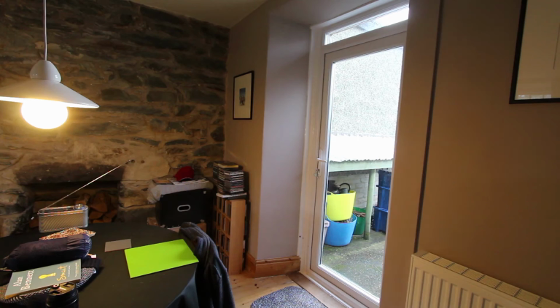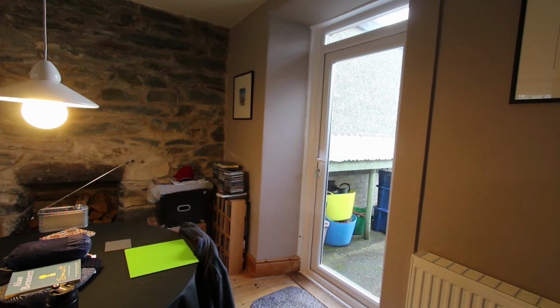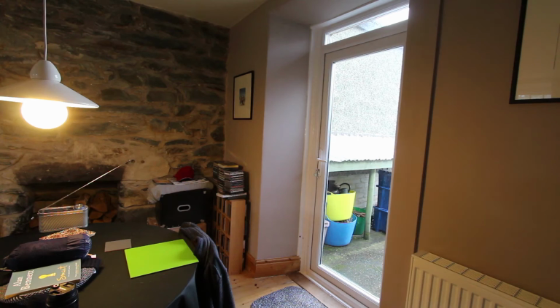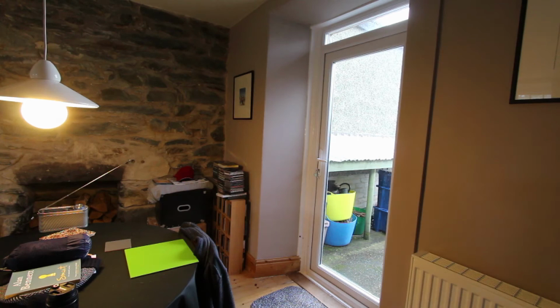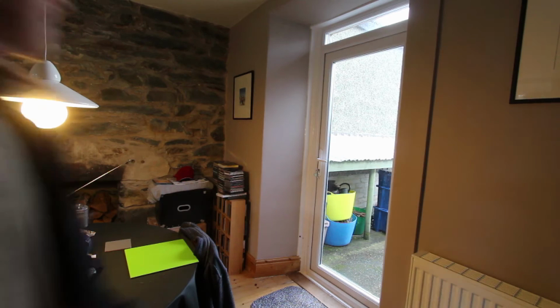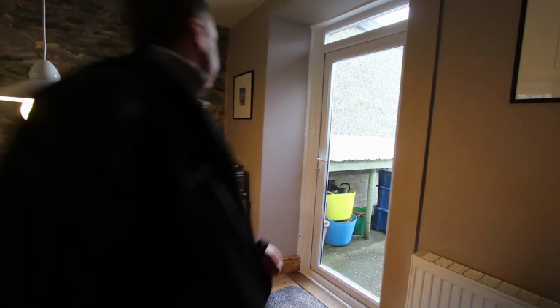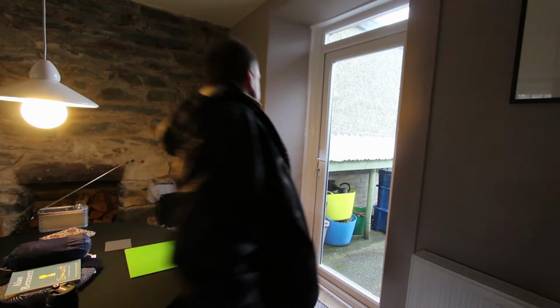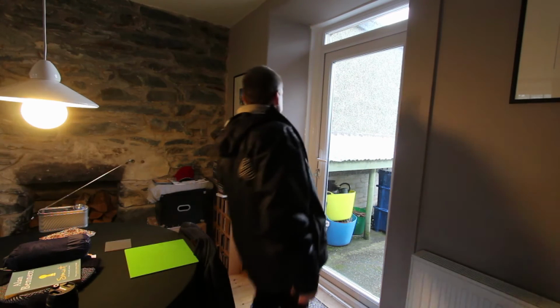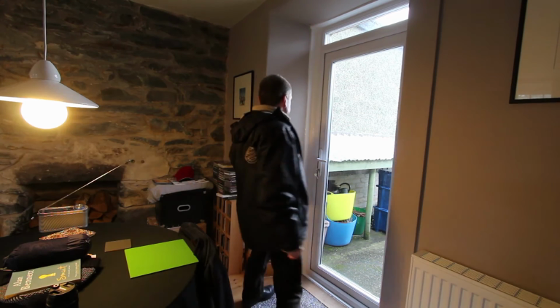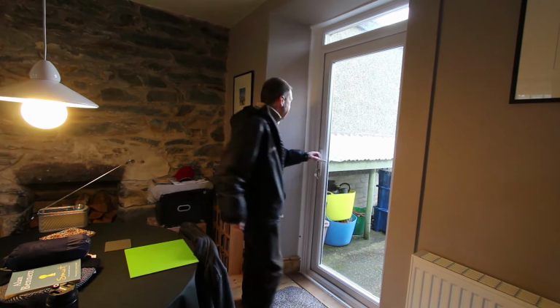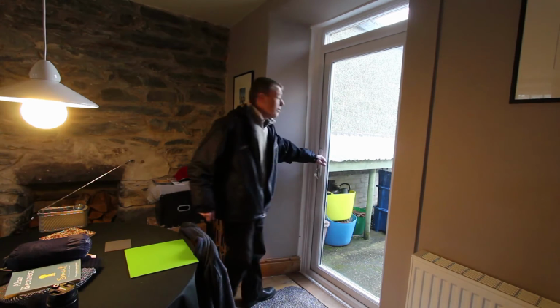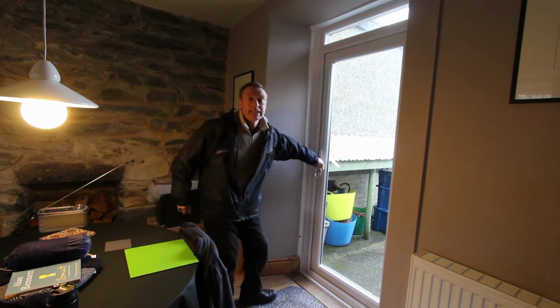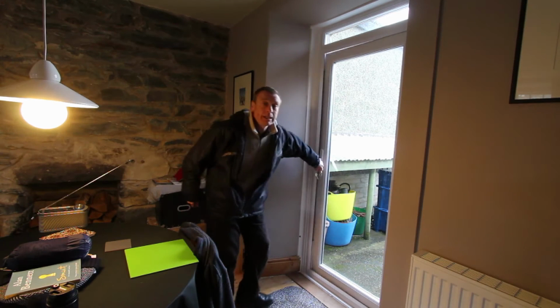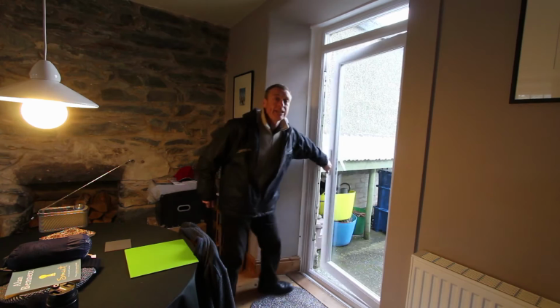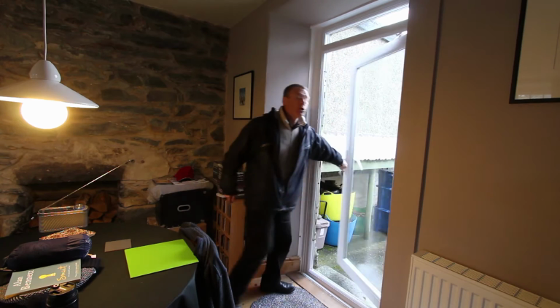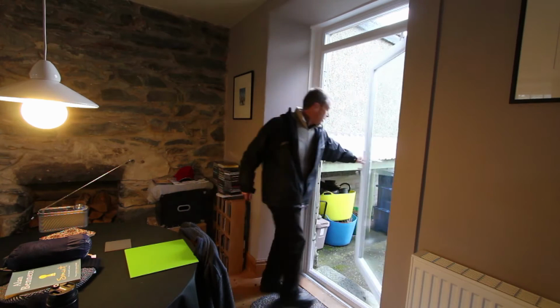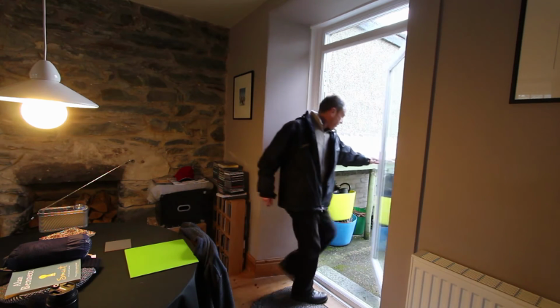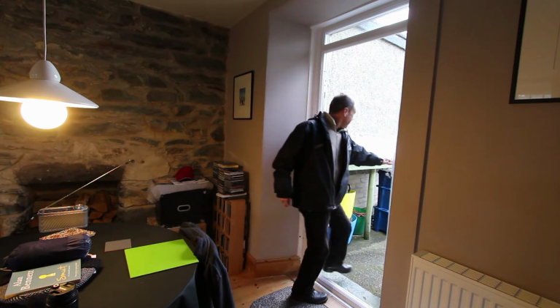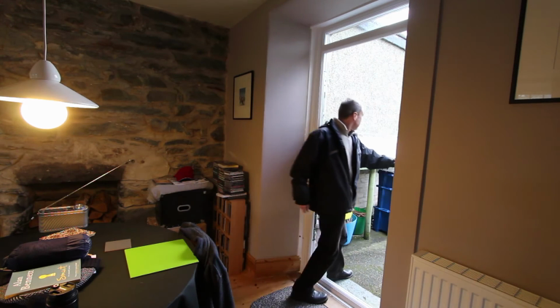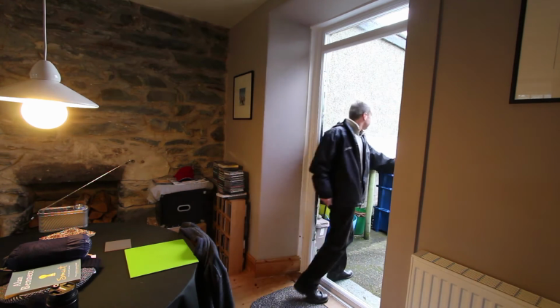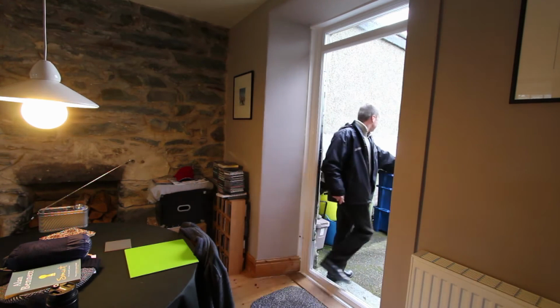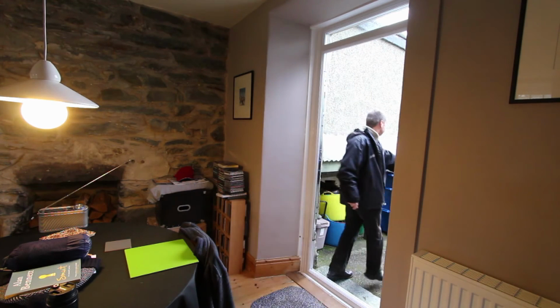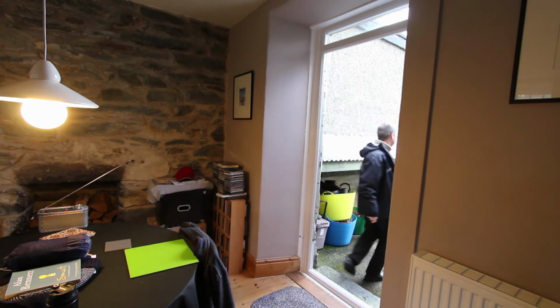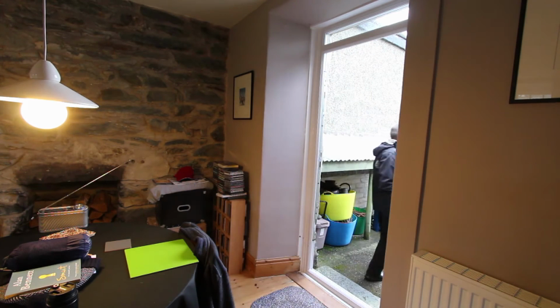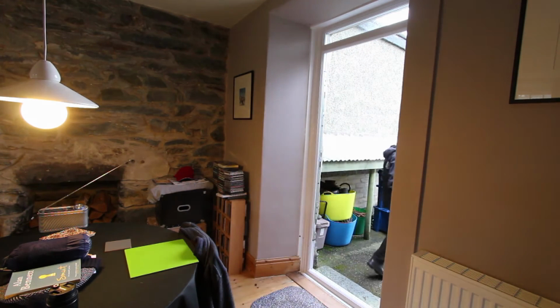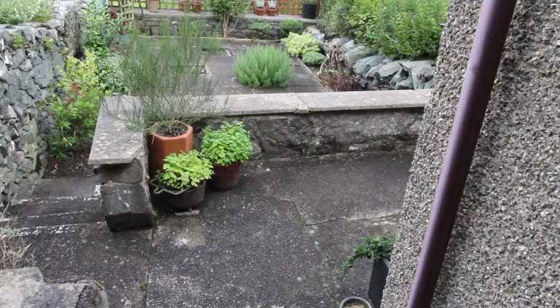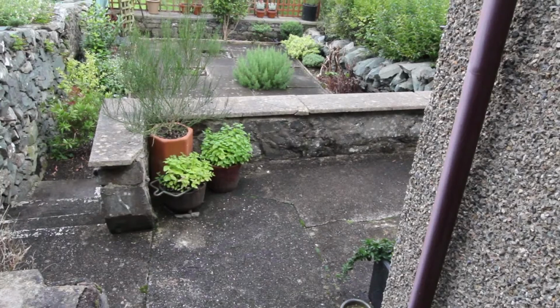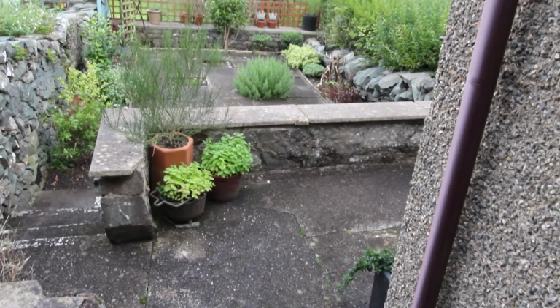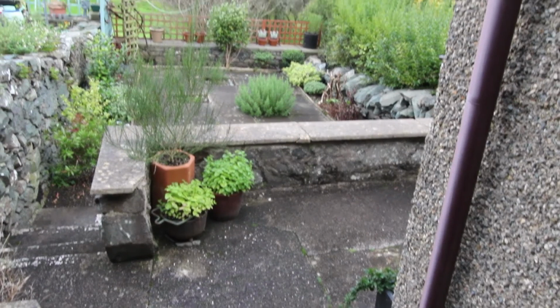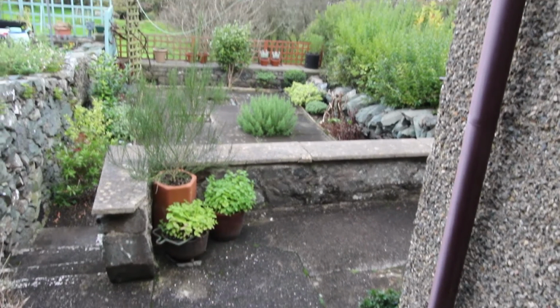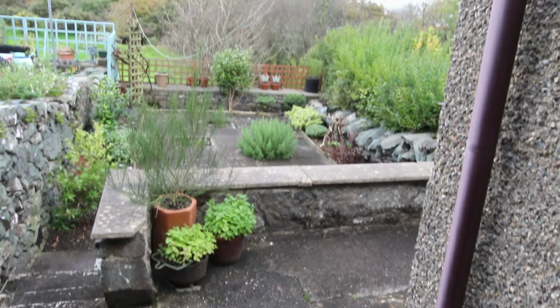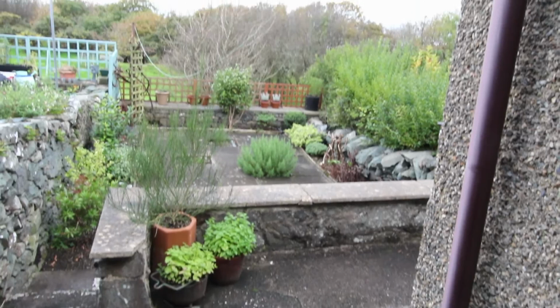The back garden's accessed from the rear of the dining room through this double glazed door. I've been indoors so long it started raining outside, but I can still see the sea out the back here.